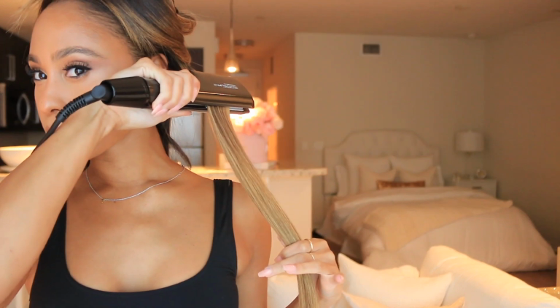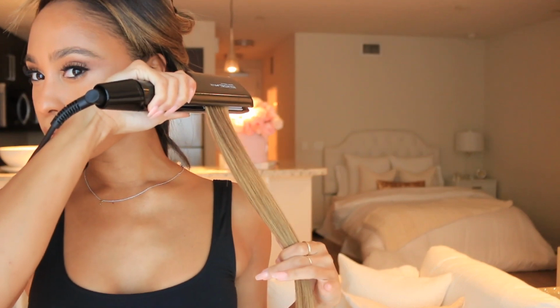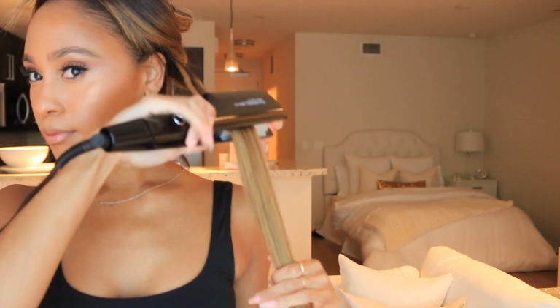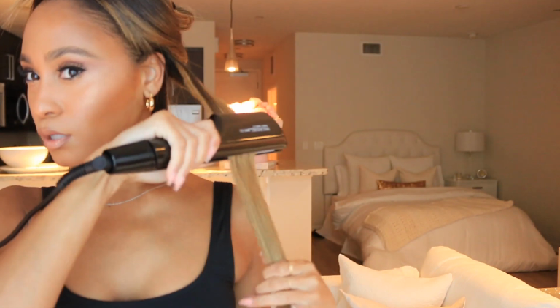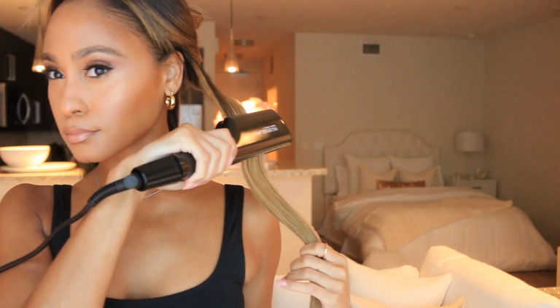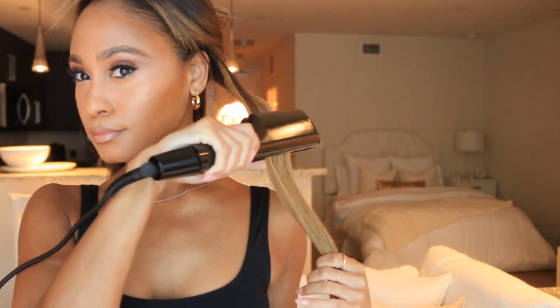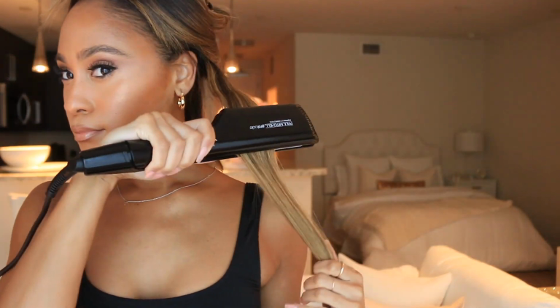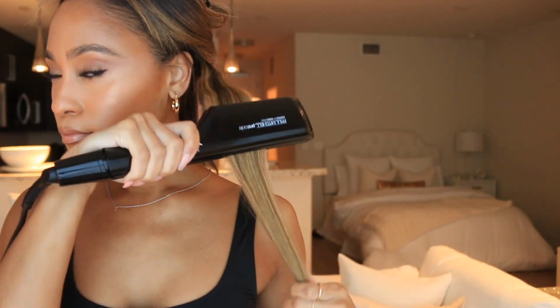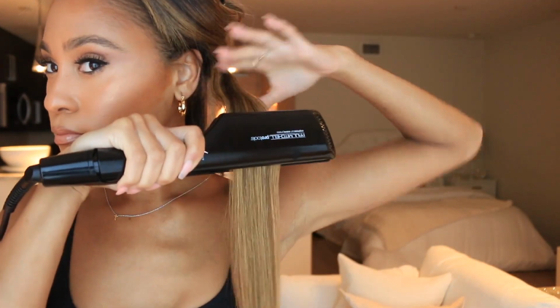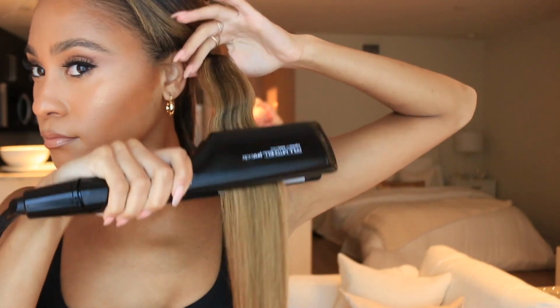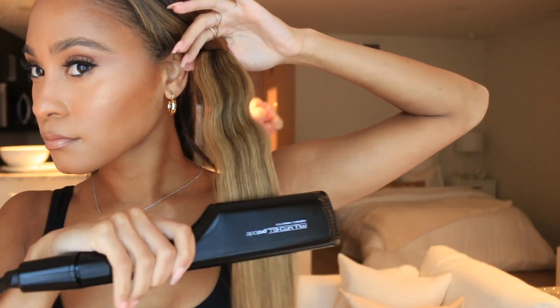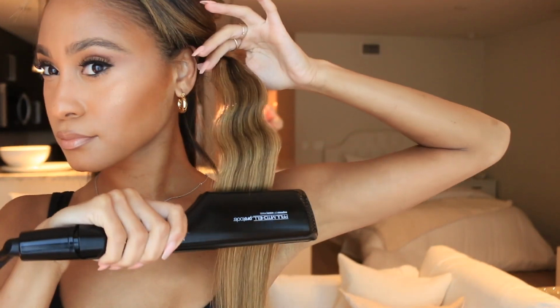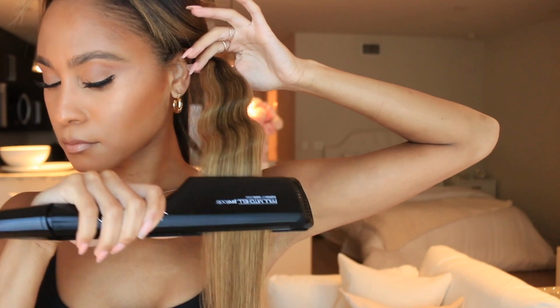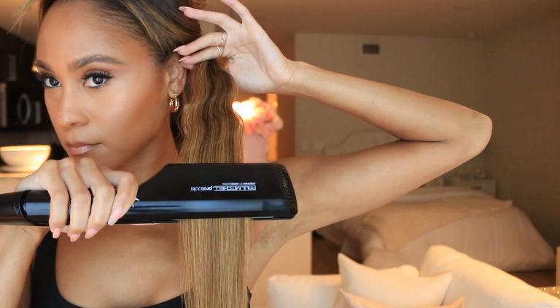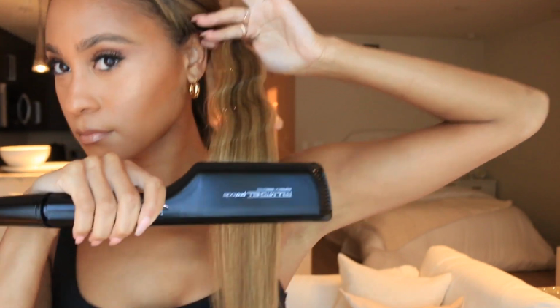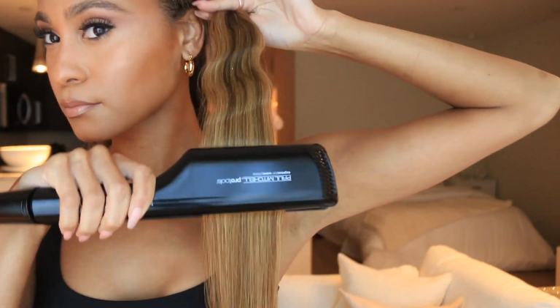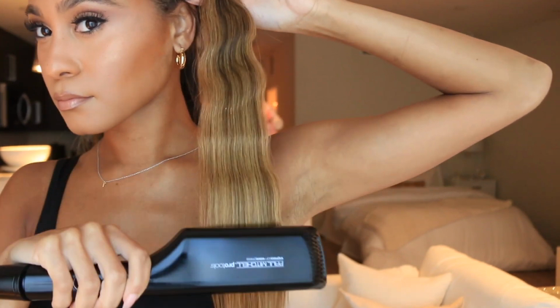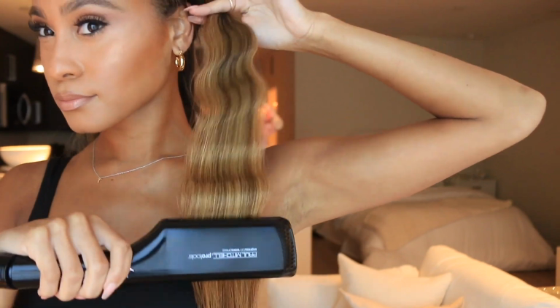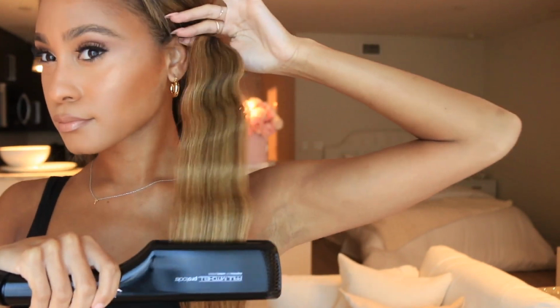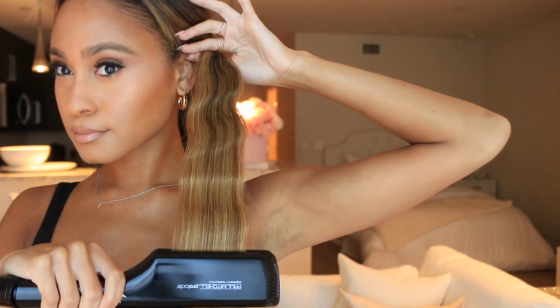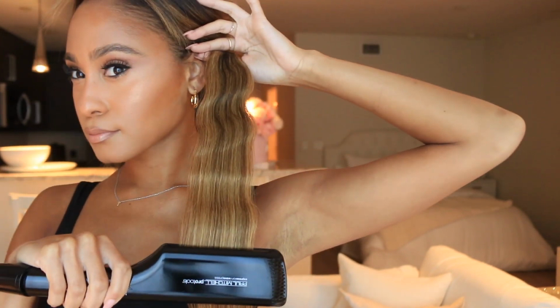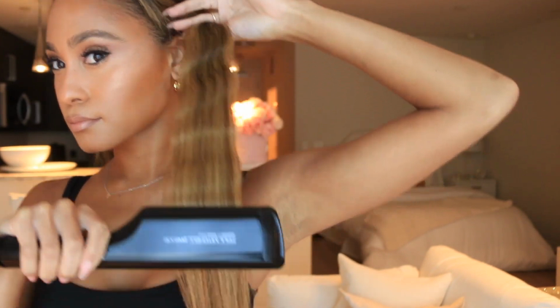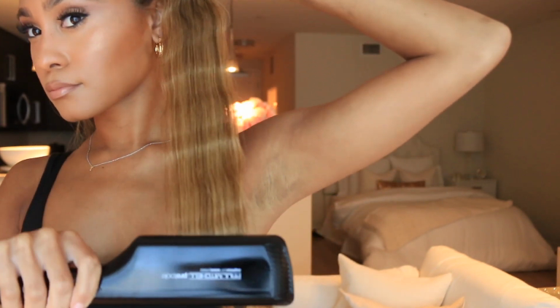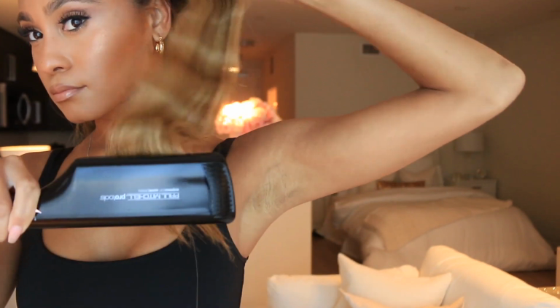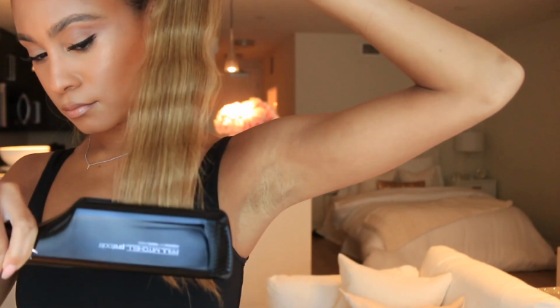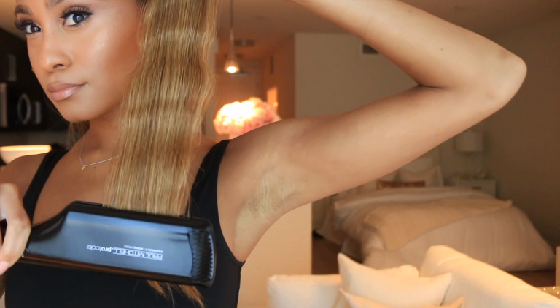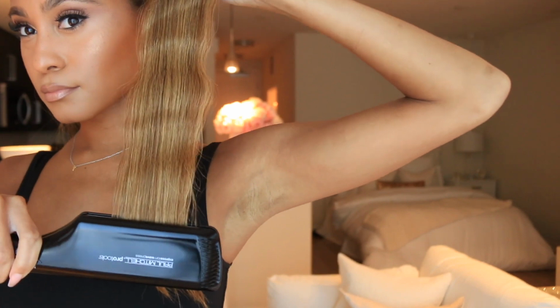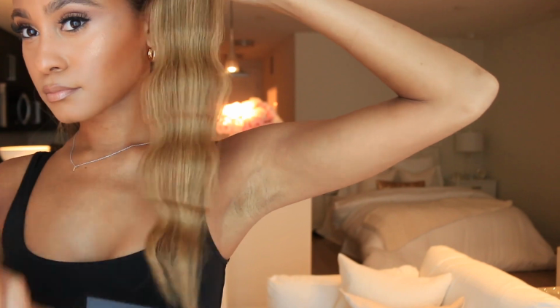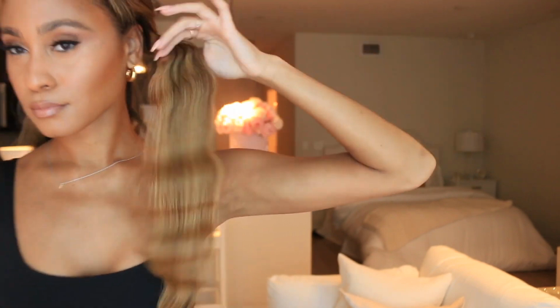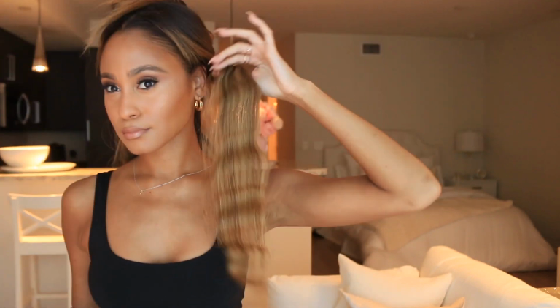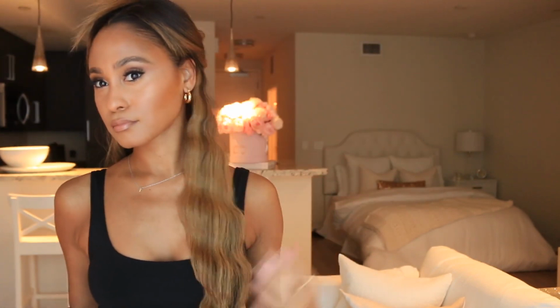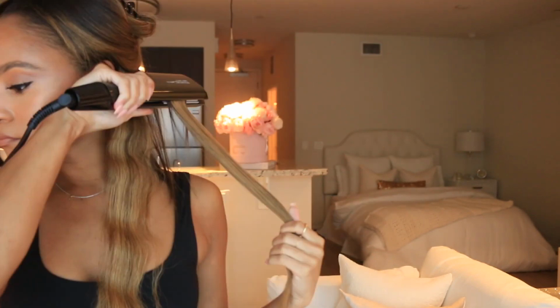Now I'm going to take my Paul Mitchell wave press — I love this tool, it creates the perfect mermaid waves. All you do, as you see, is make stamping motions from the top to the bottom.